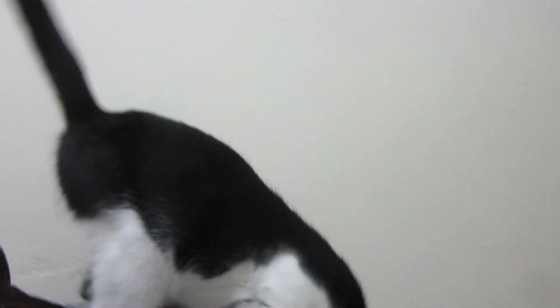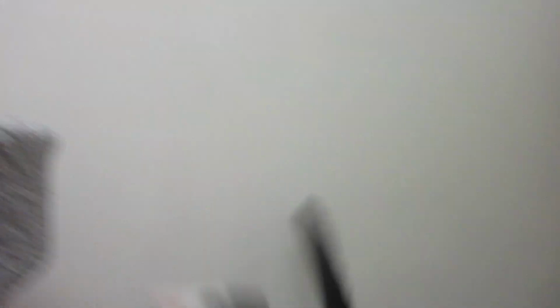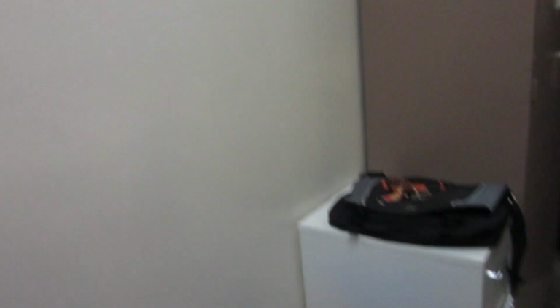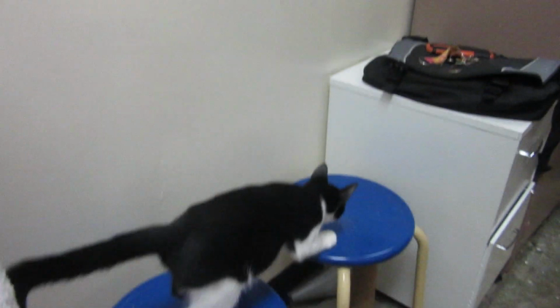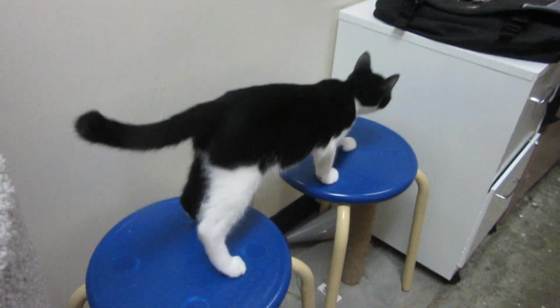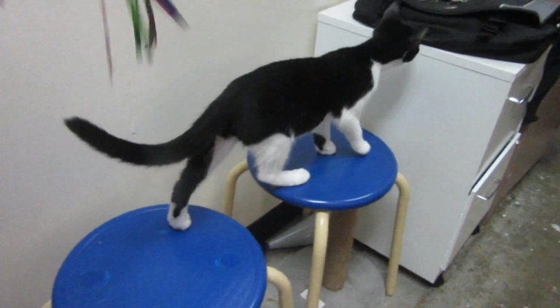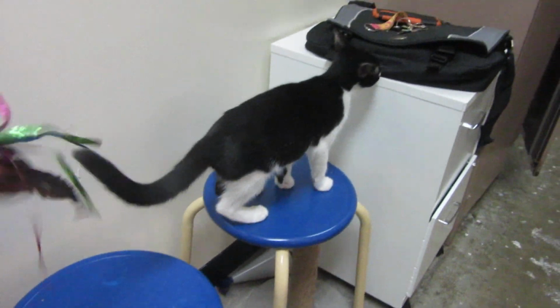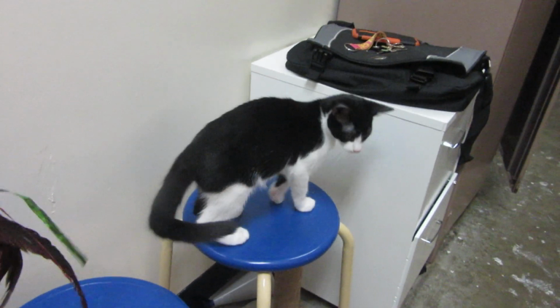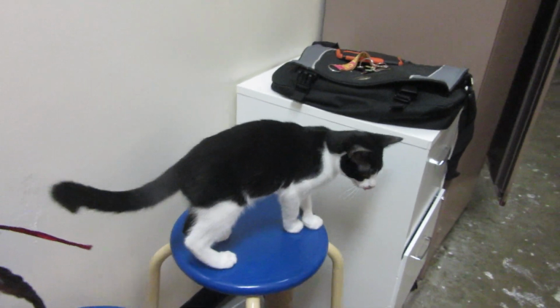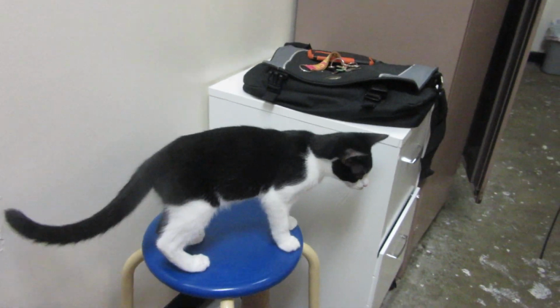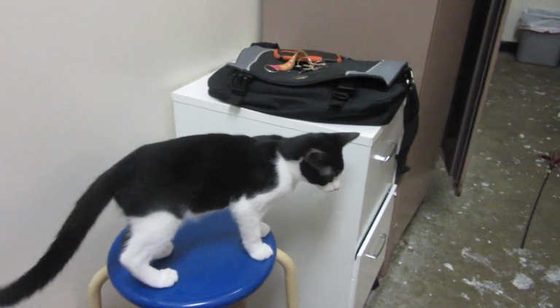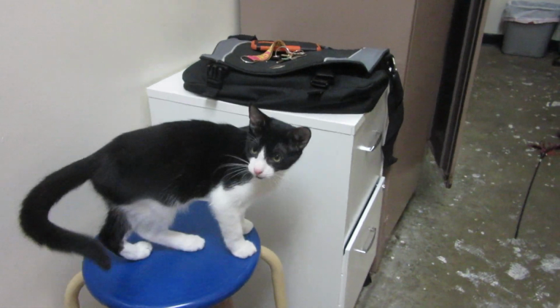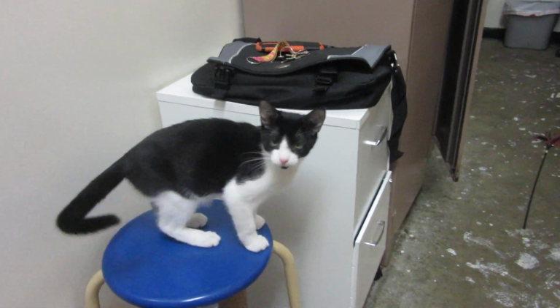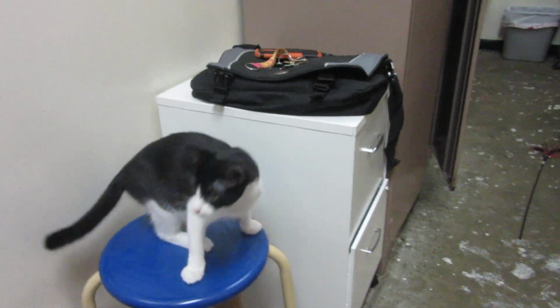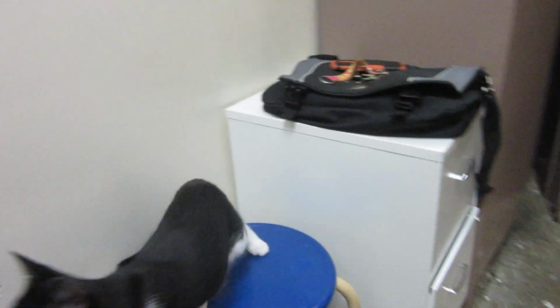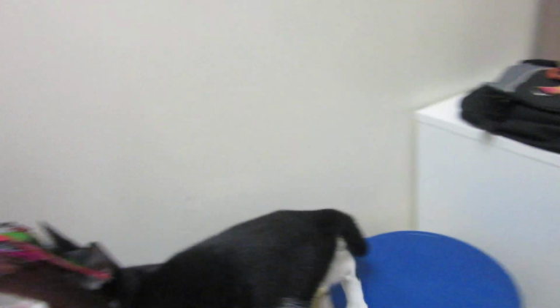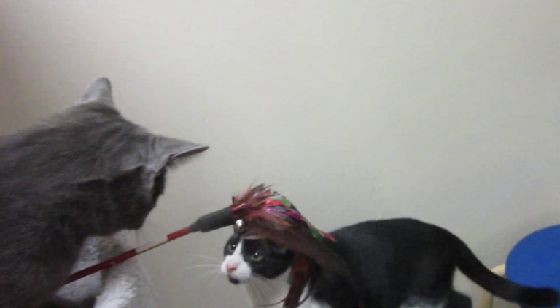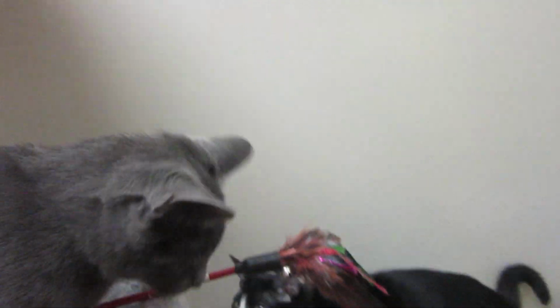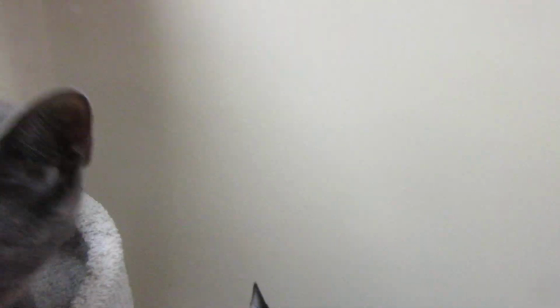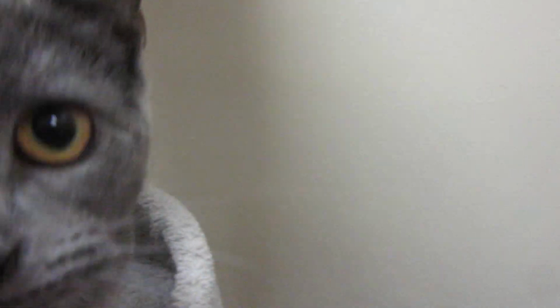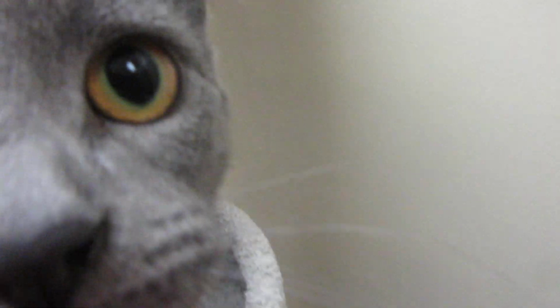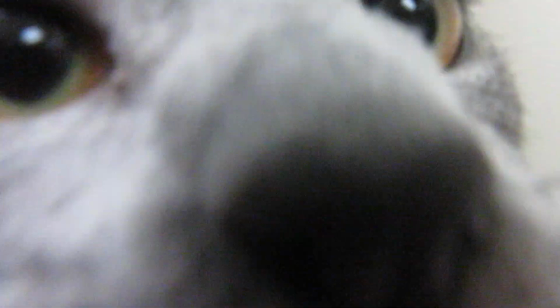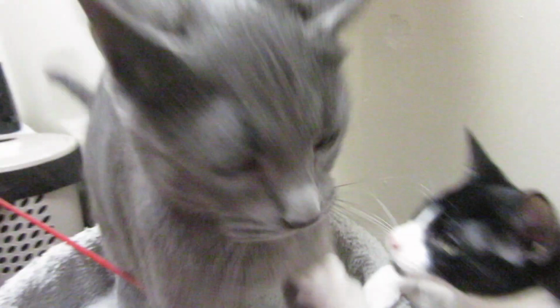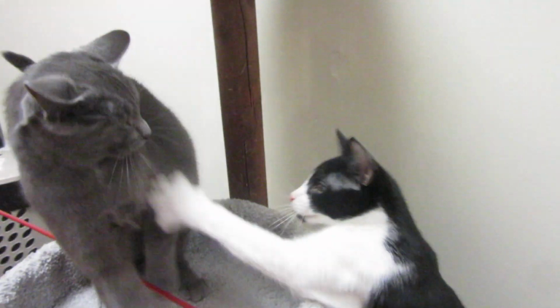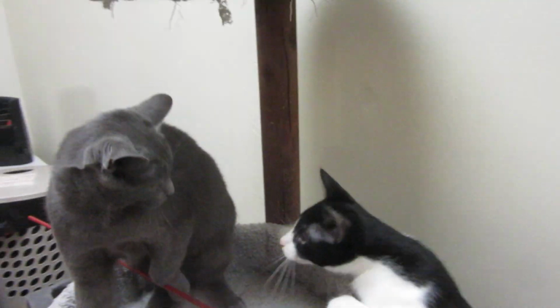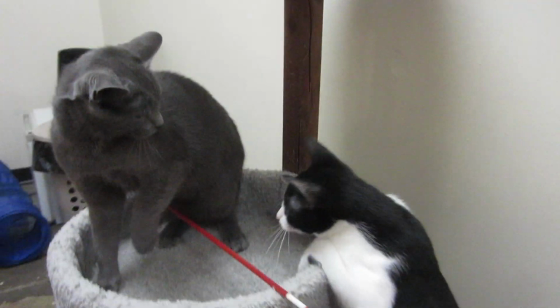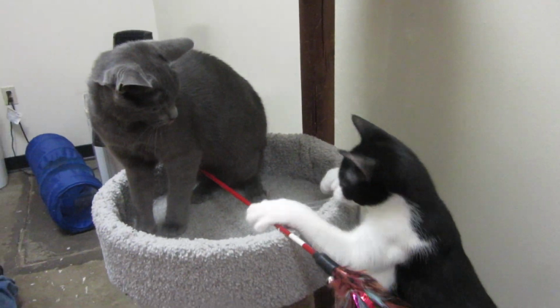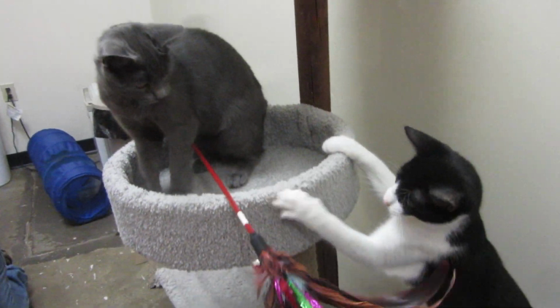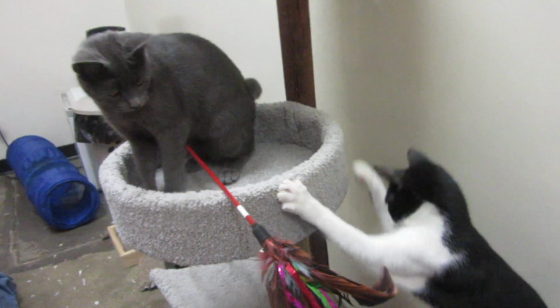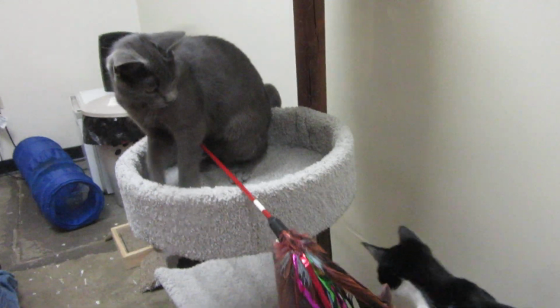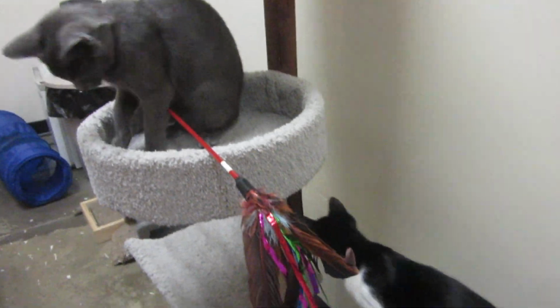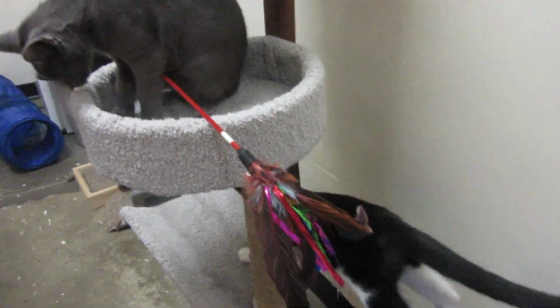So we're looking for a wonderful forever home for Squirt. We got lots of kitties here.